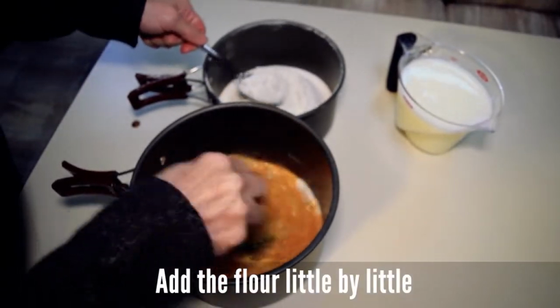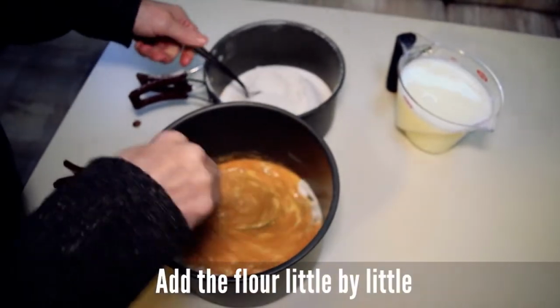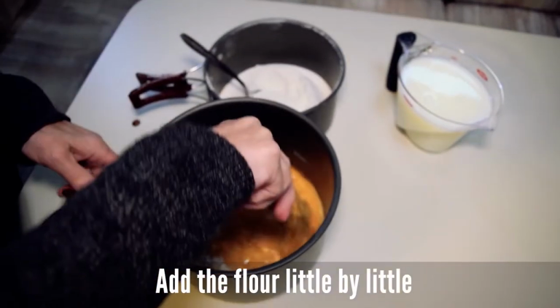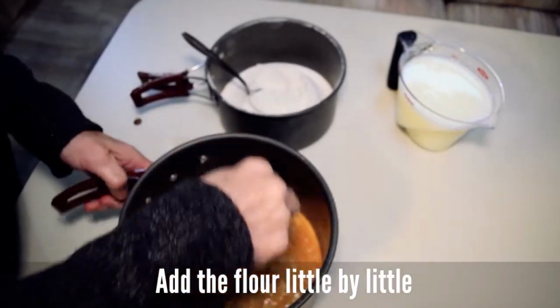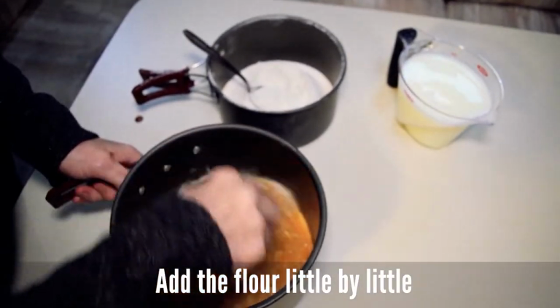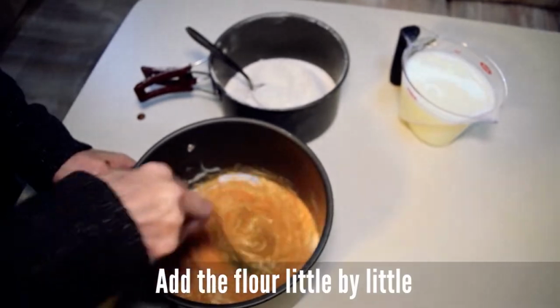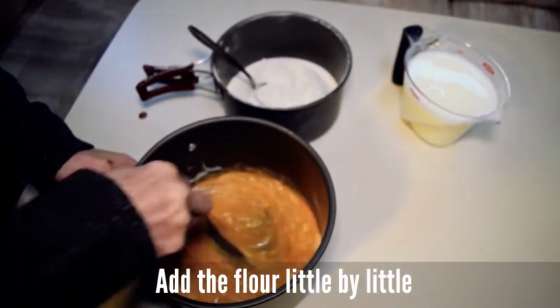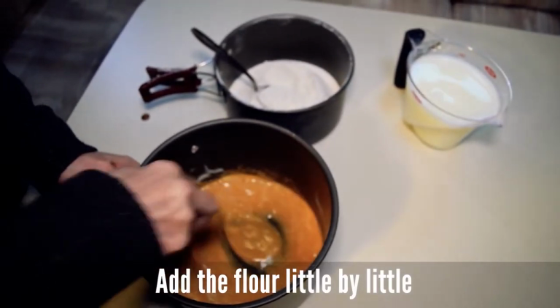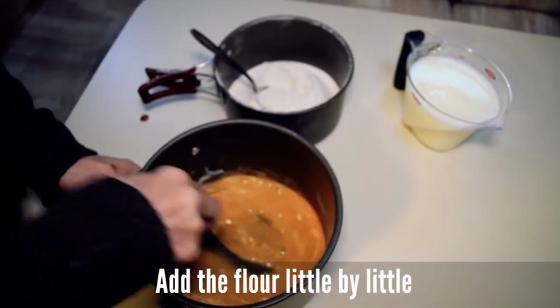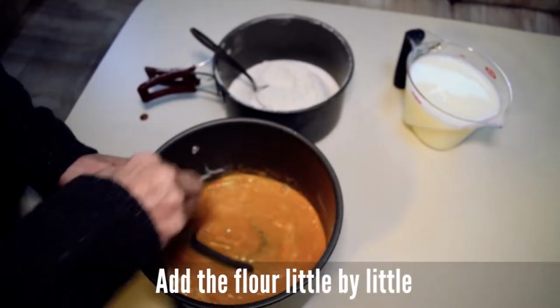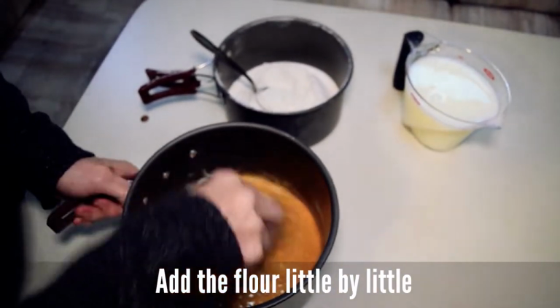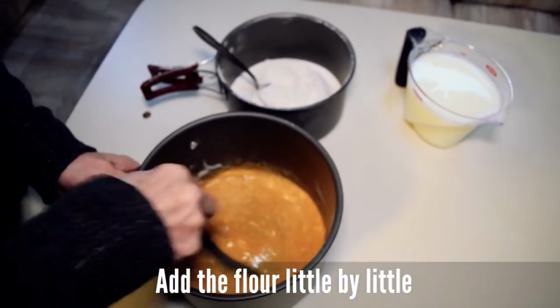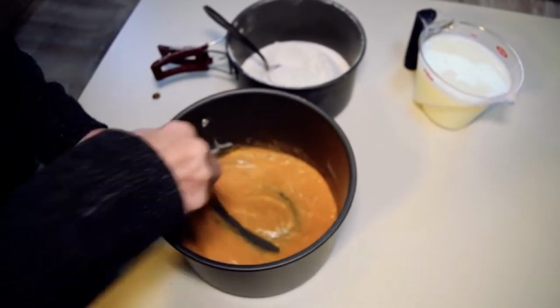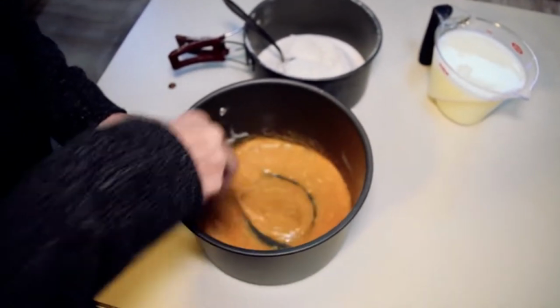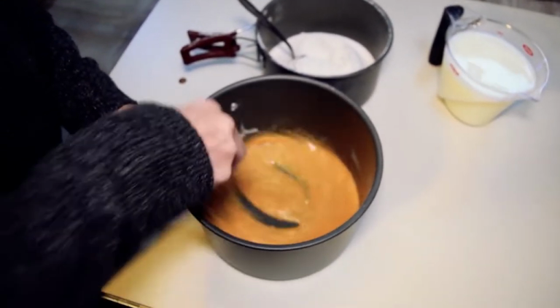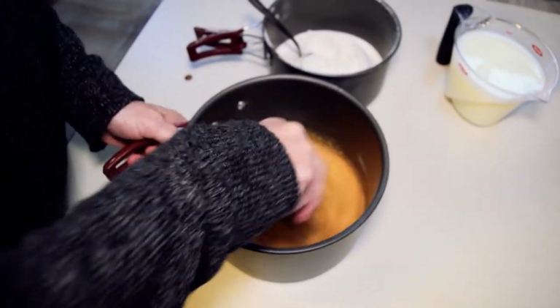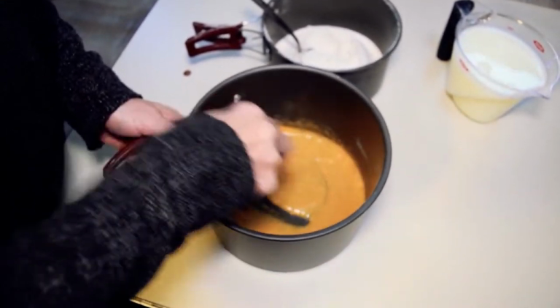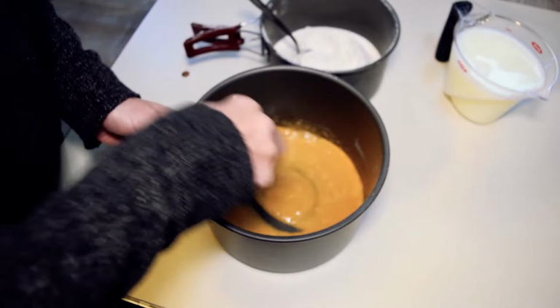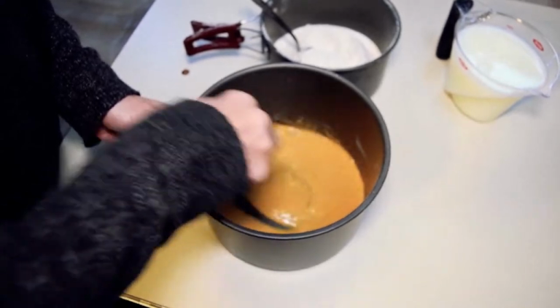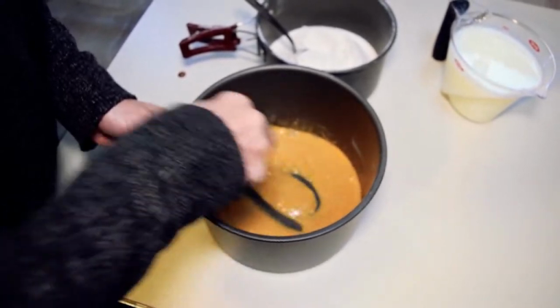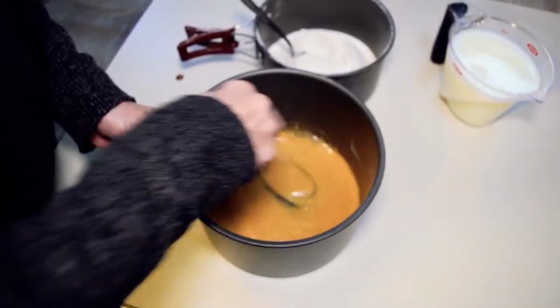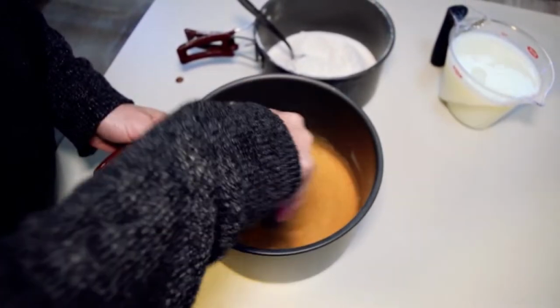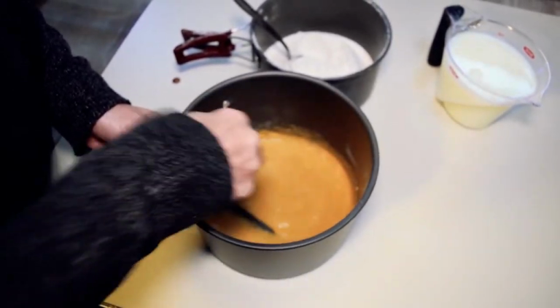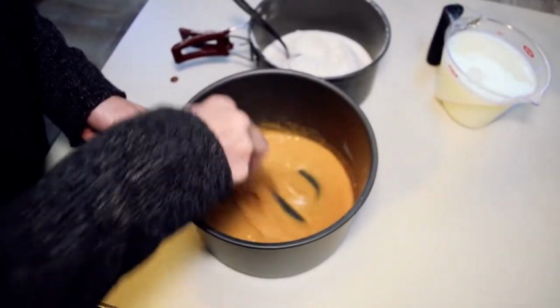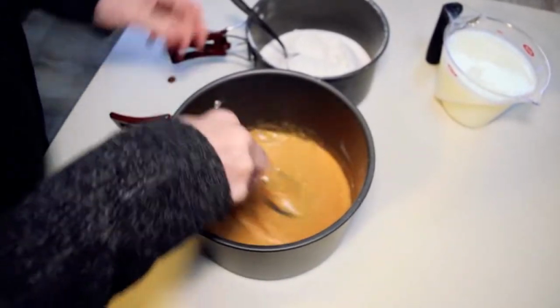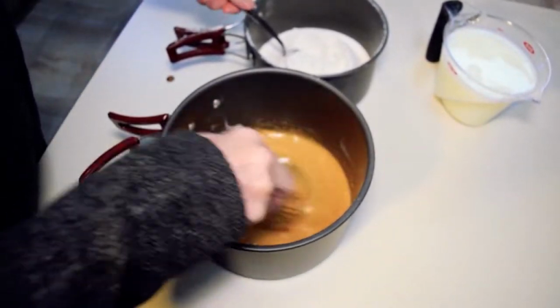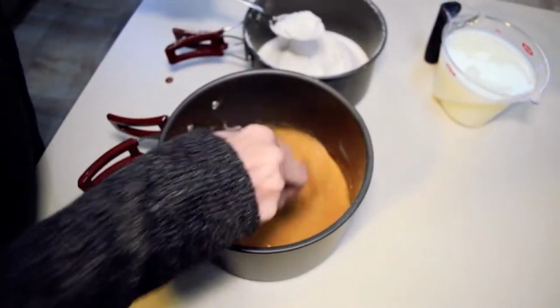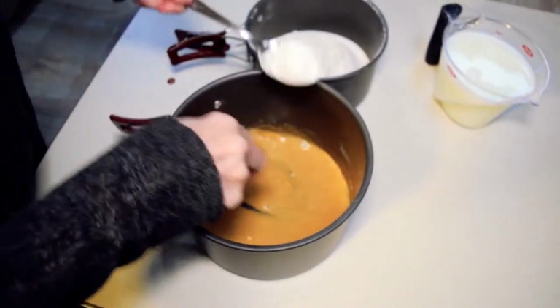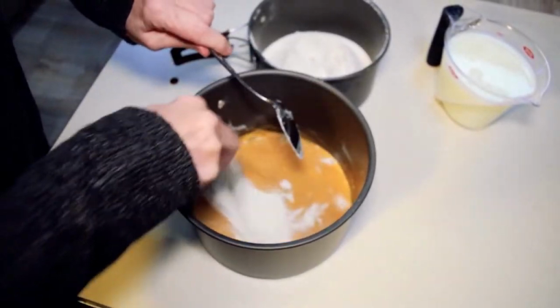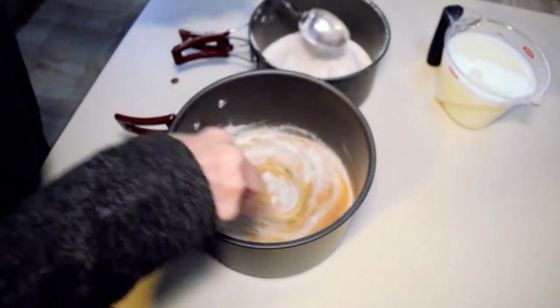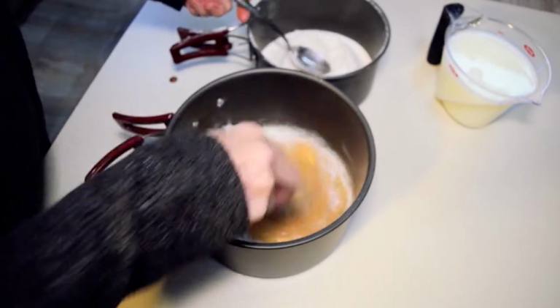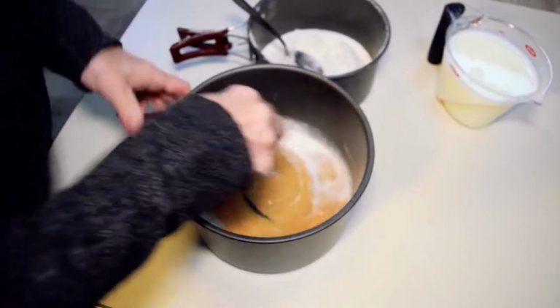La harina se va añadiendo poco a poco, y hasta que no se ha disuelto bien la primera, no se pone la segunda, precisamente para evitar que se formen grumos.